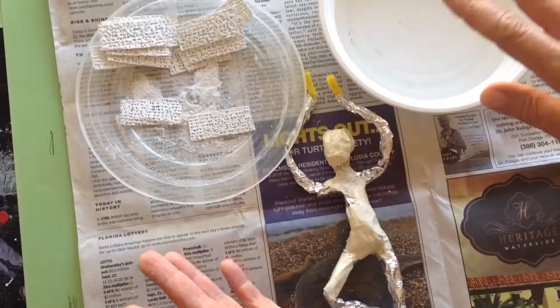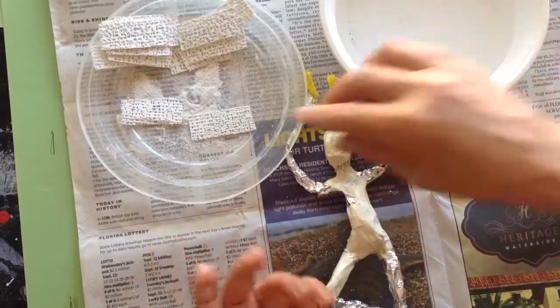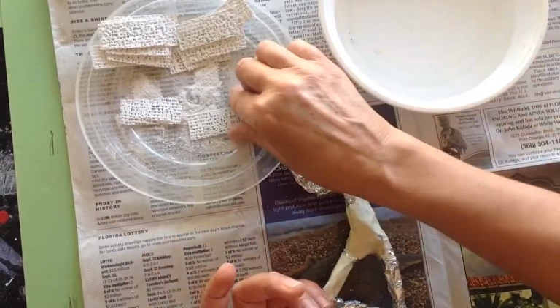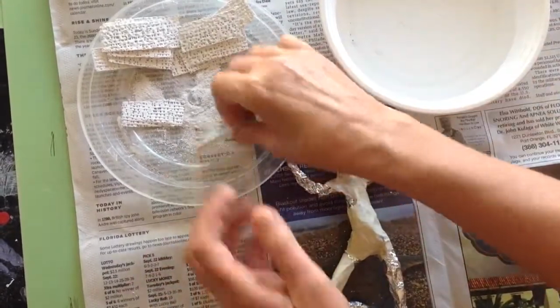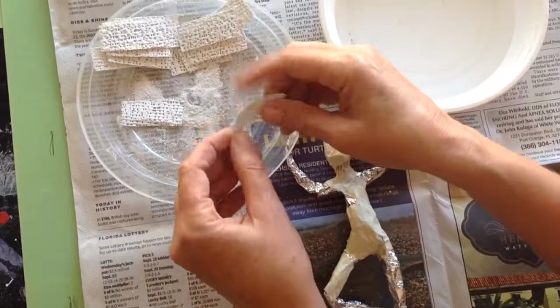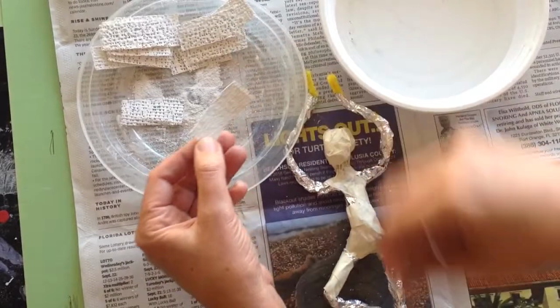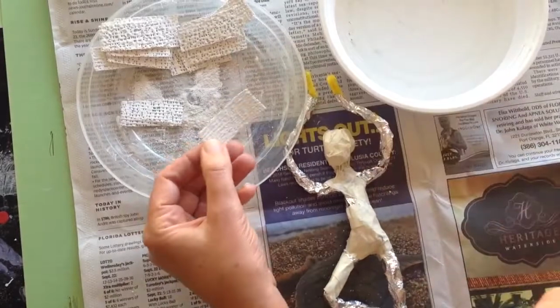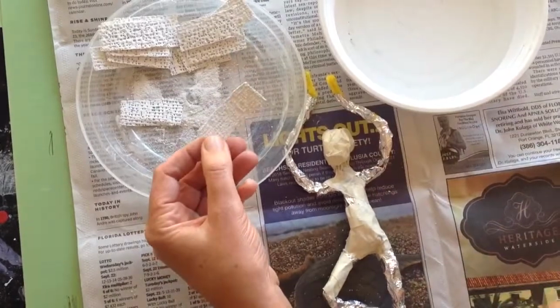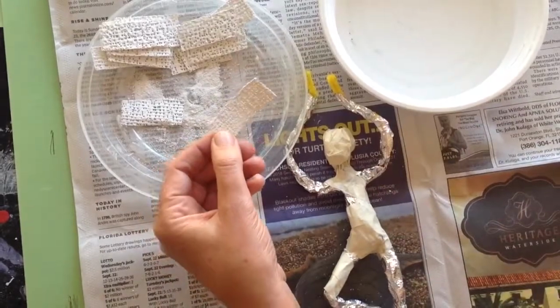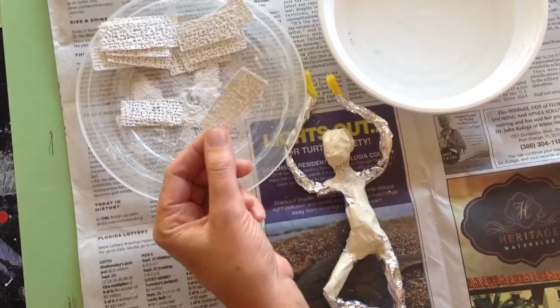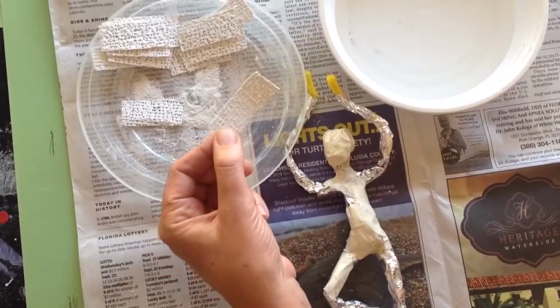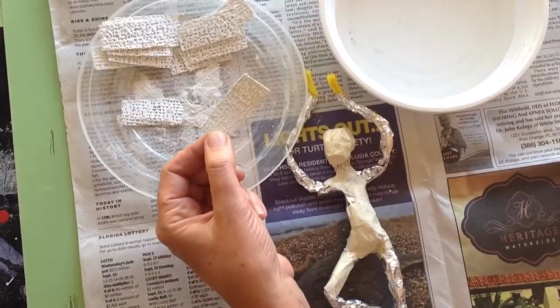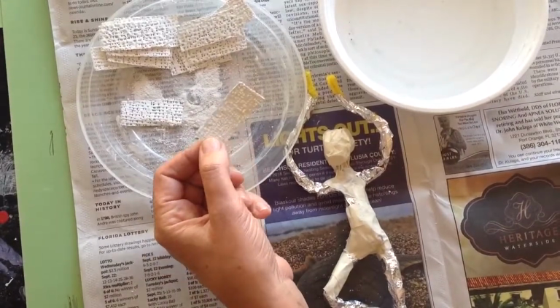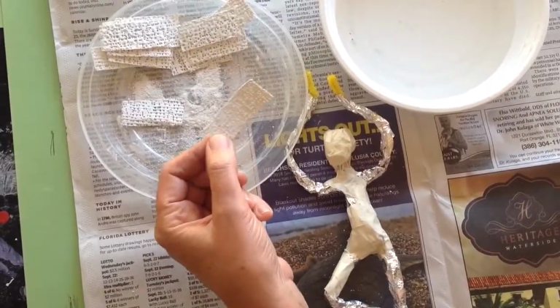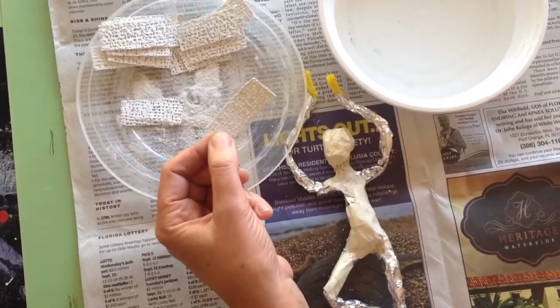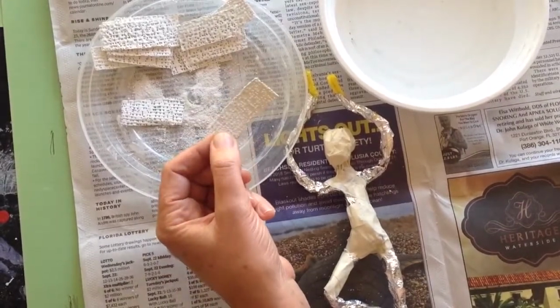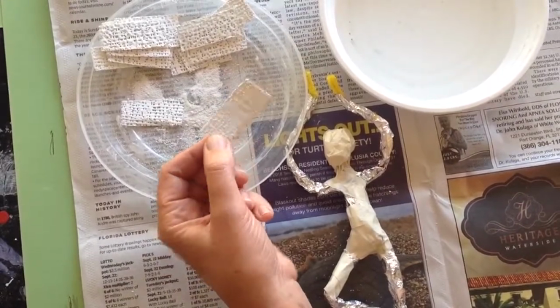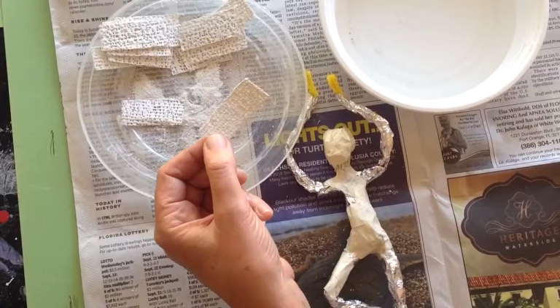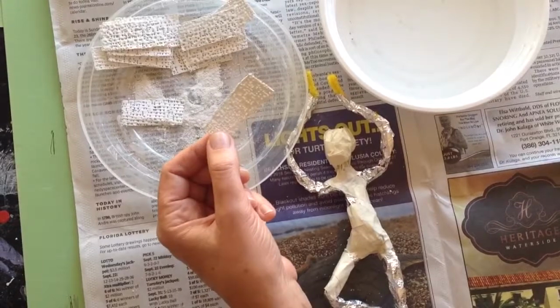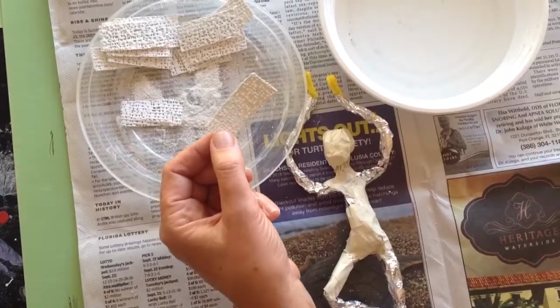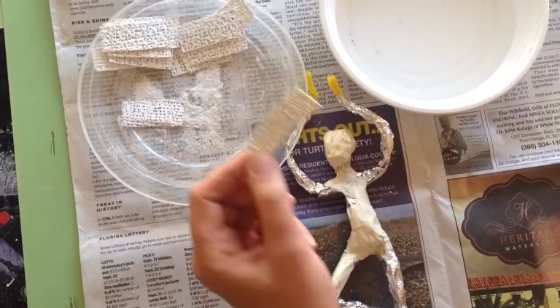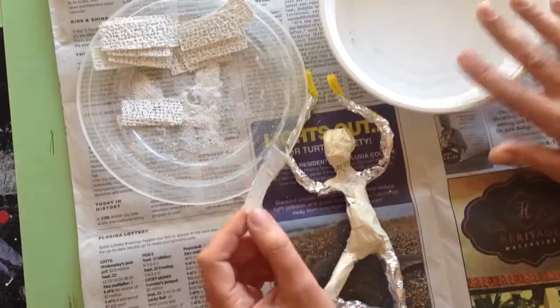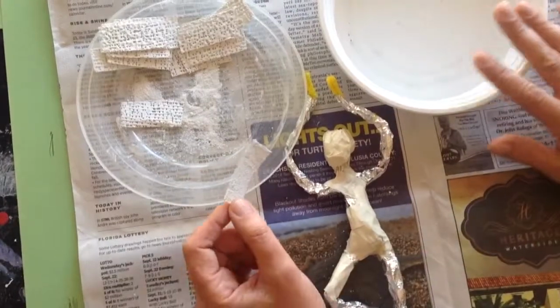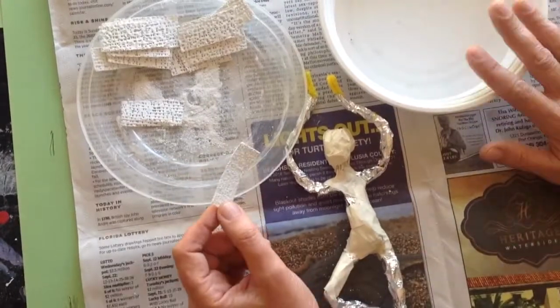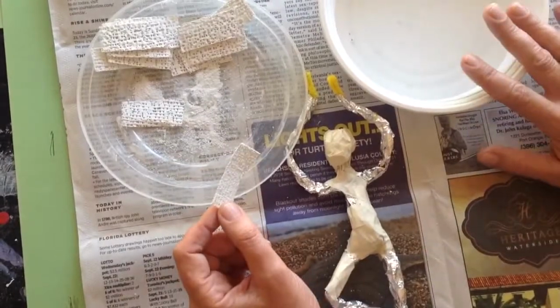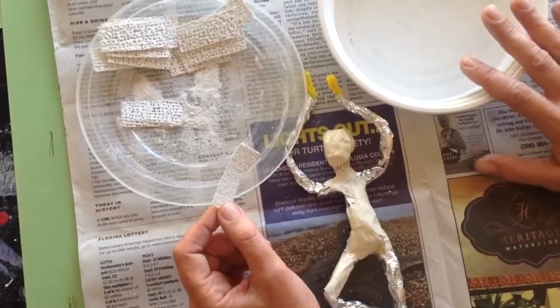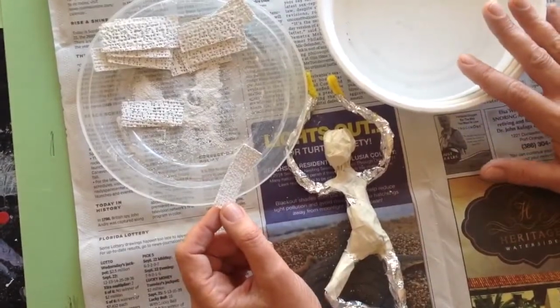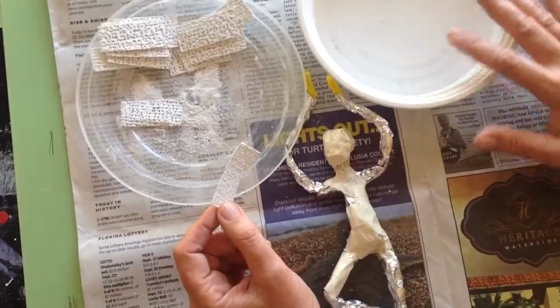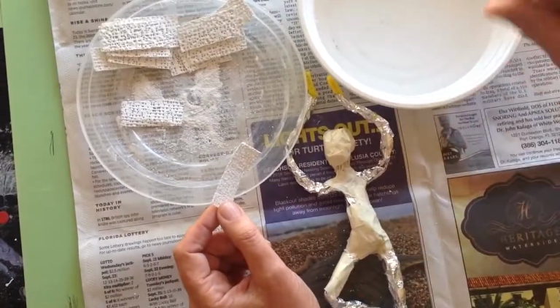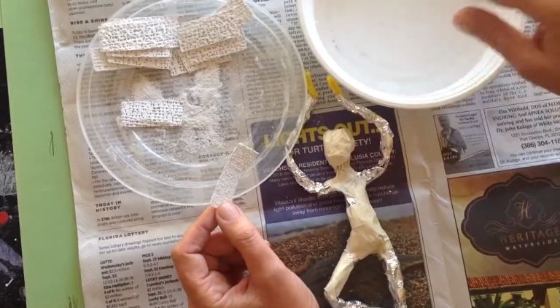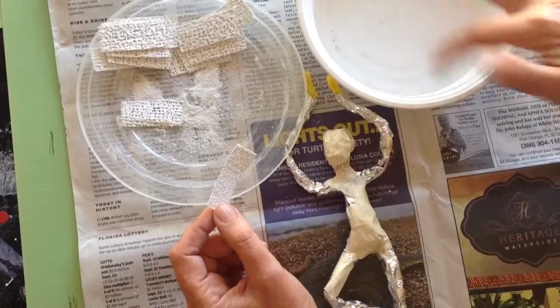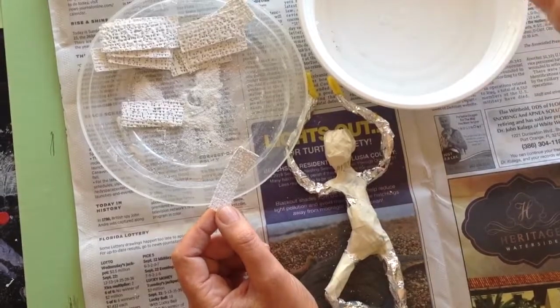It's kind of tricky, so you can see I've got some little plaster strips. Don't make them any bigger than this because they get real floppy. You want to get some warm water — not hot, just warm.